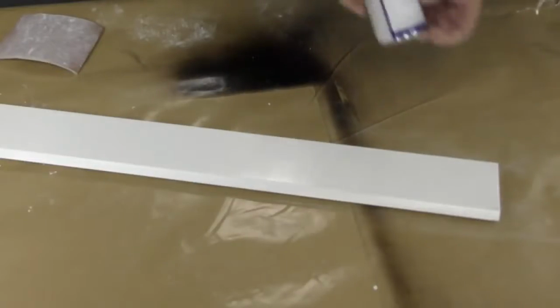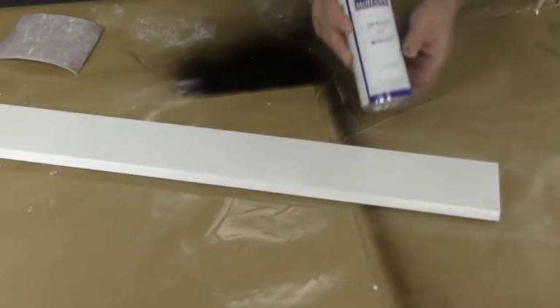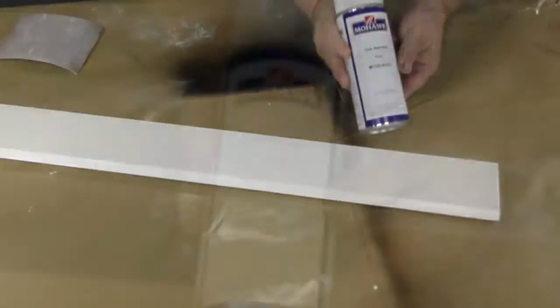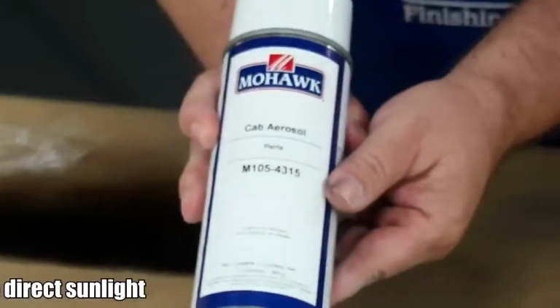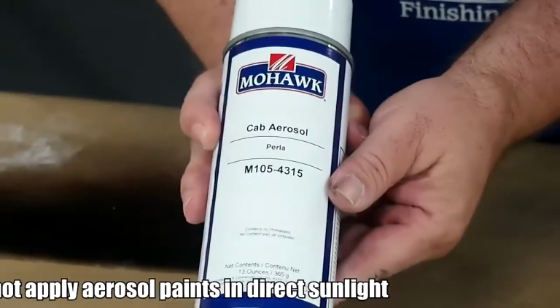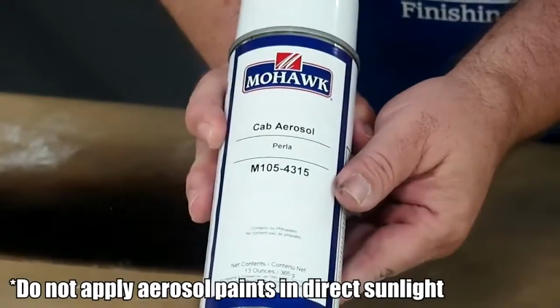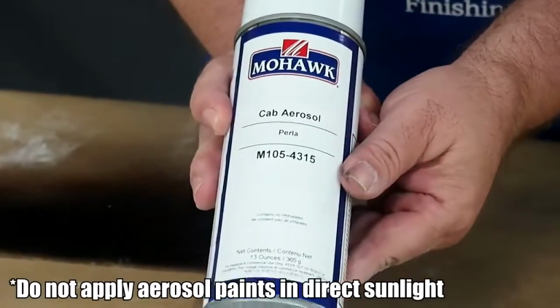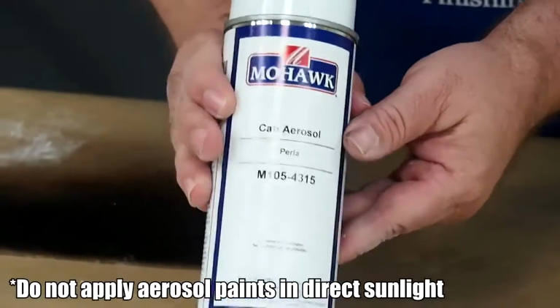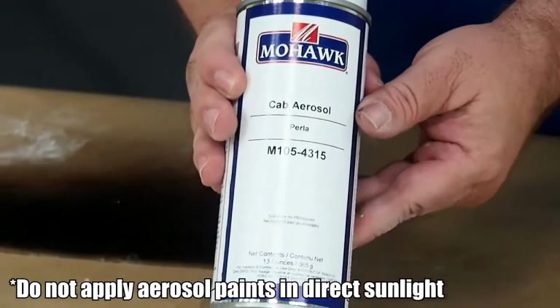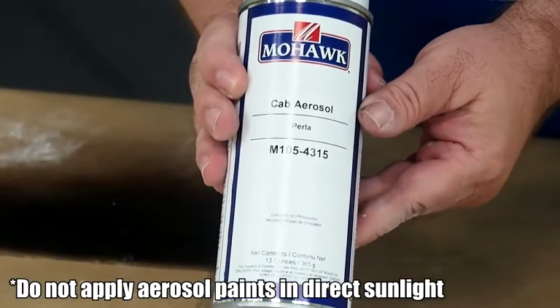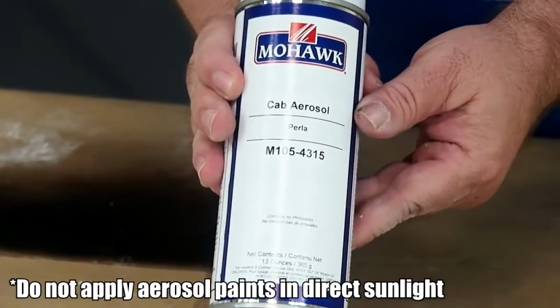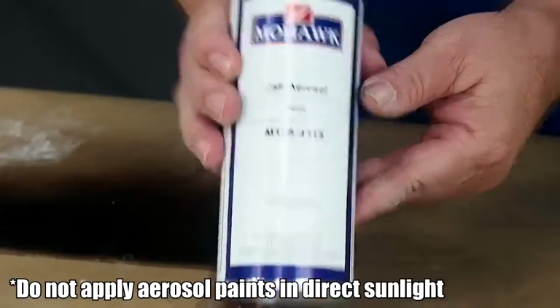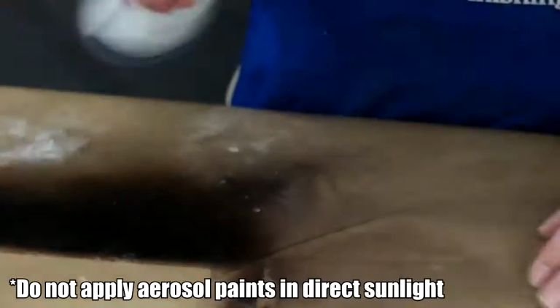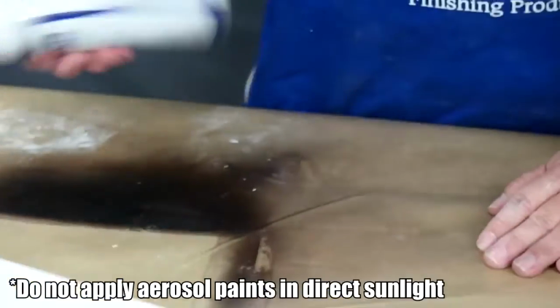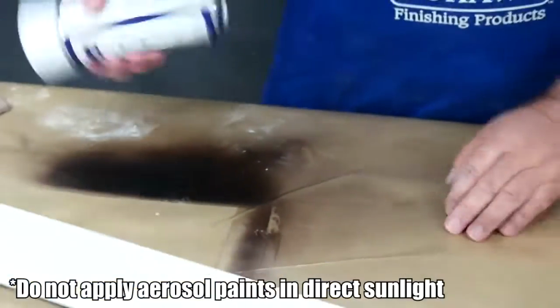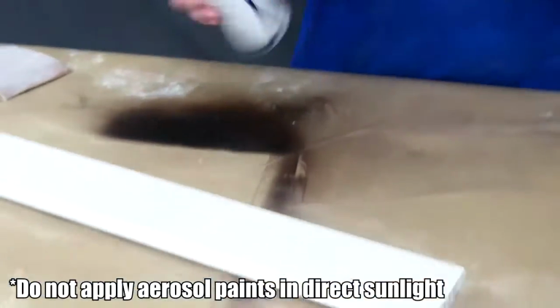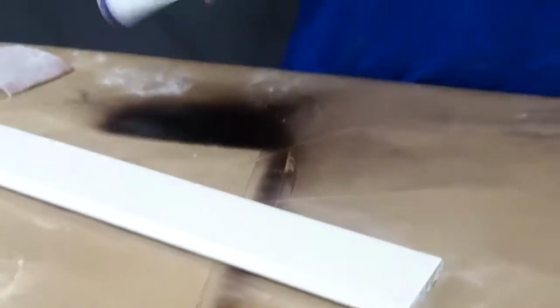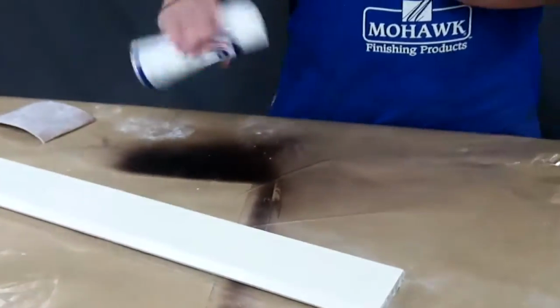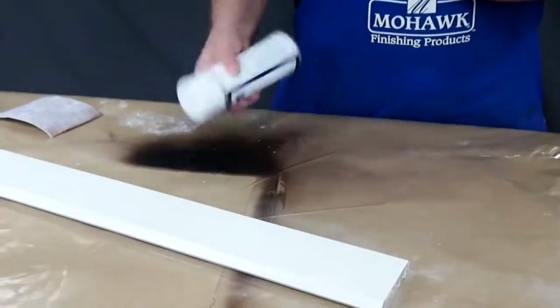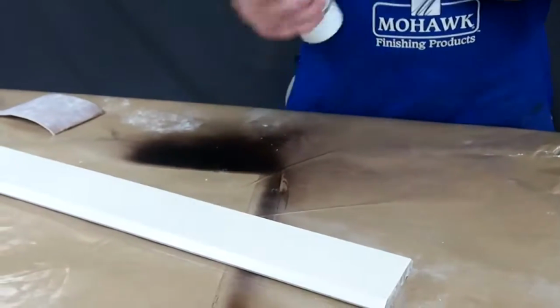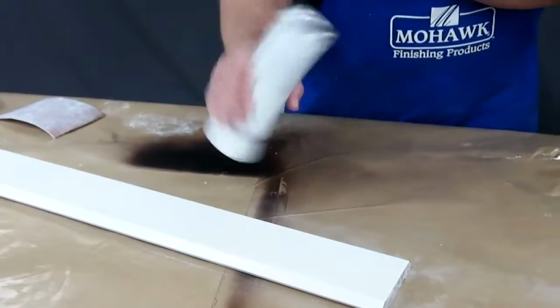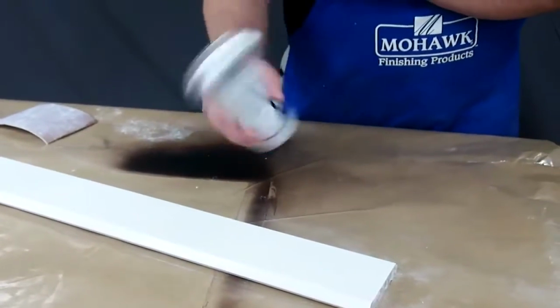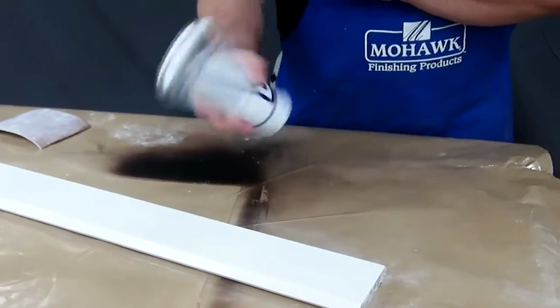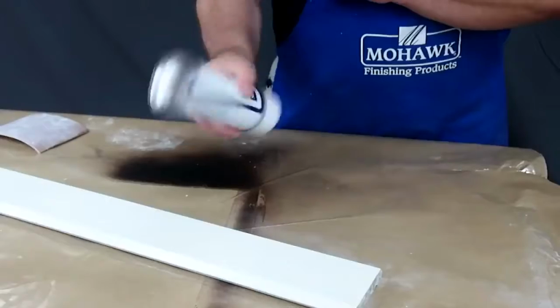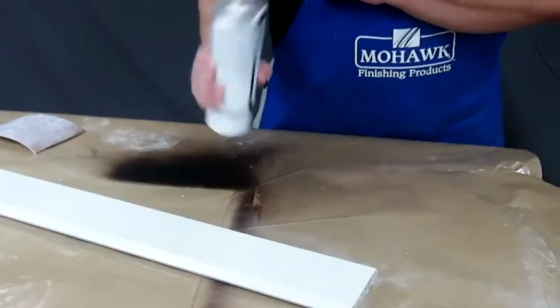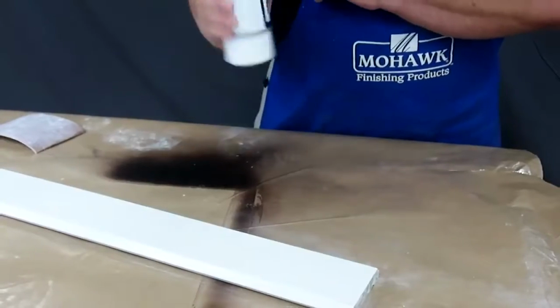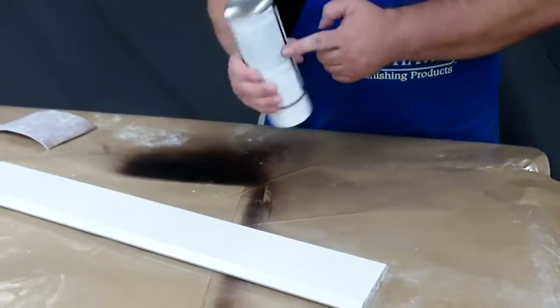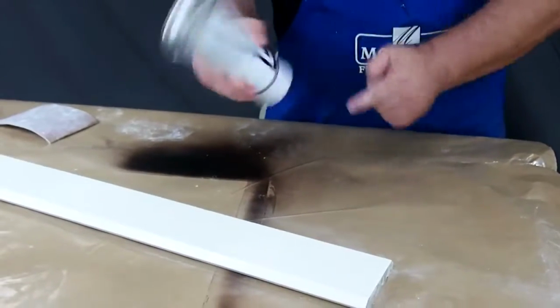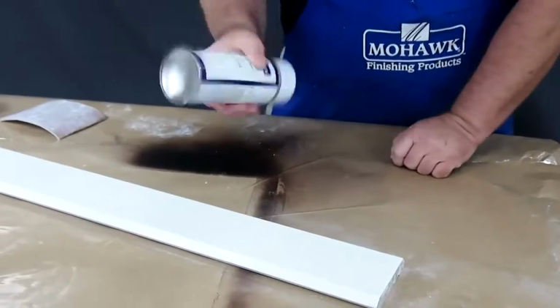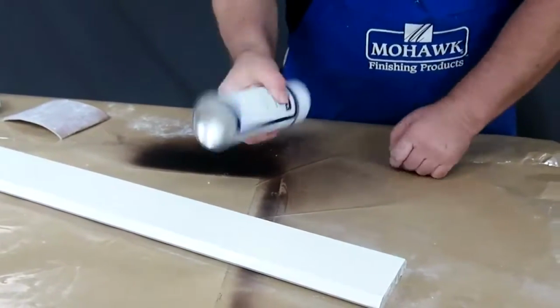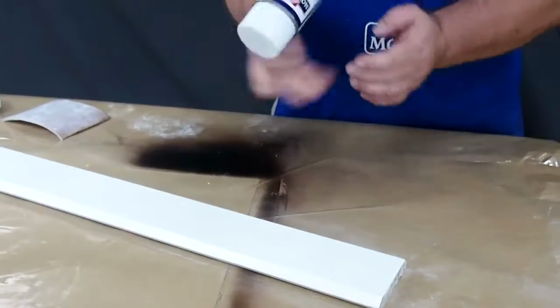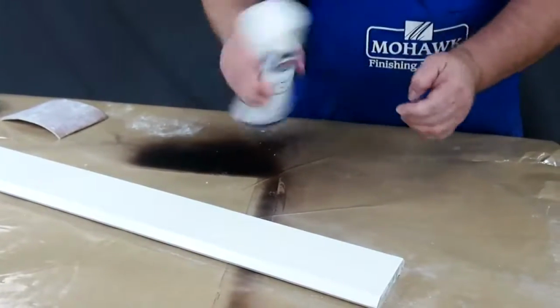Please note that if you are applying this paint outside, please do it in shade. Do not apply it in direct sunlight. As with all of our aerosol products, be sure to shake the can vigorously before using it.